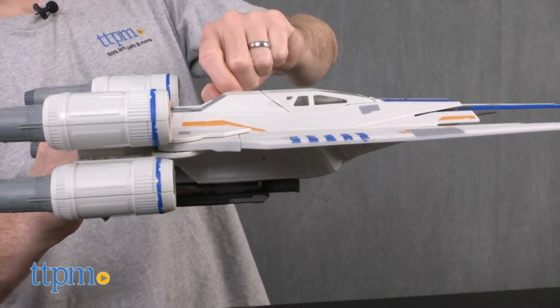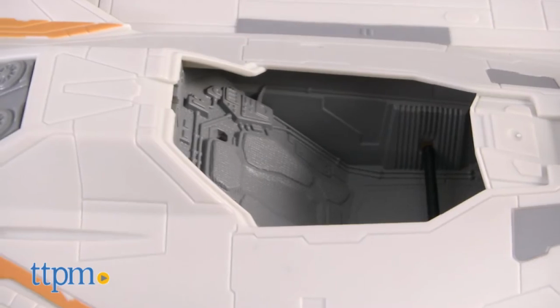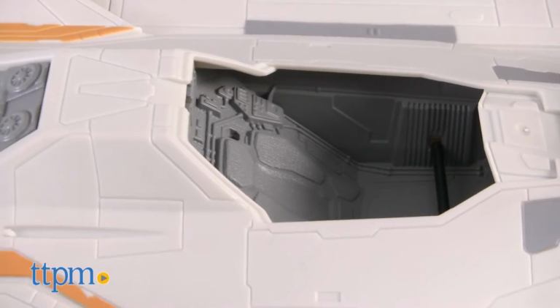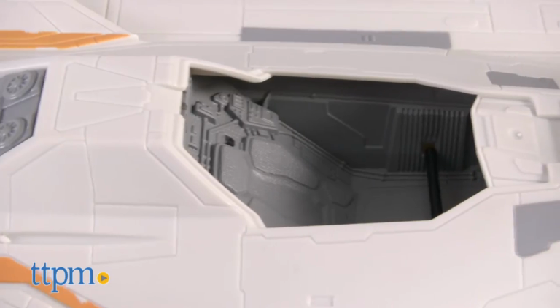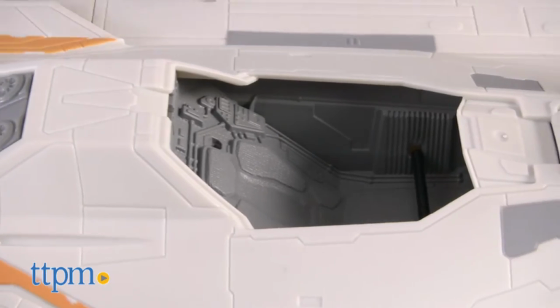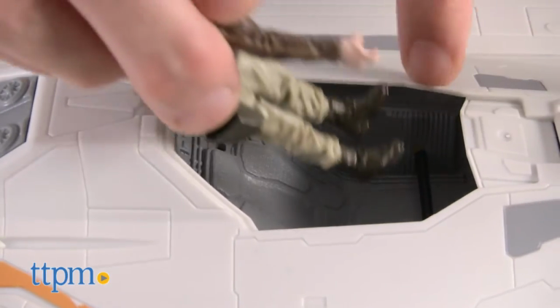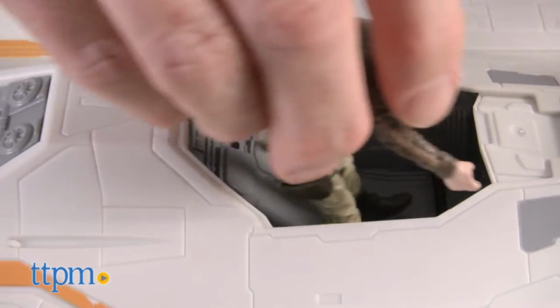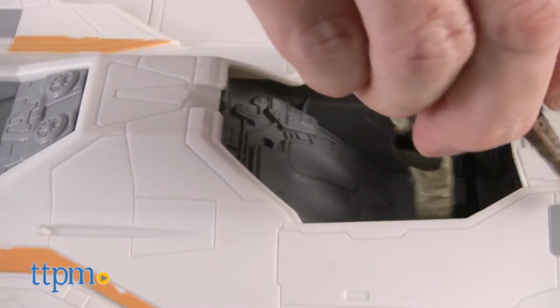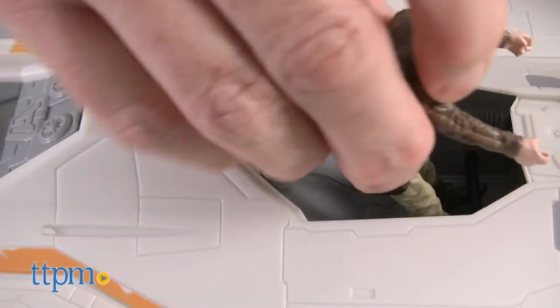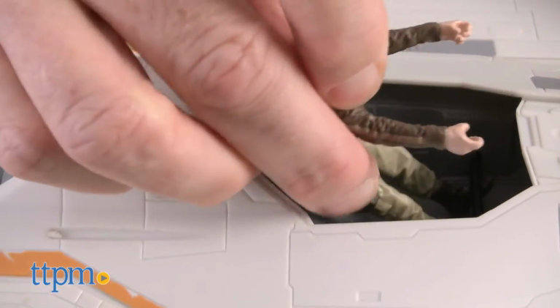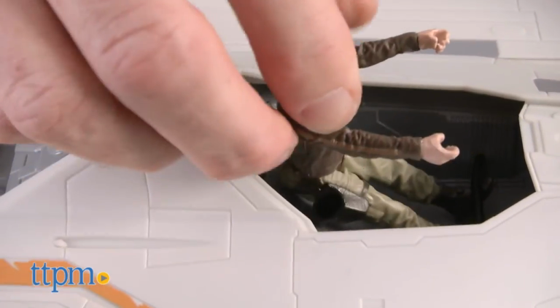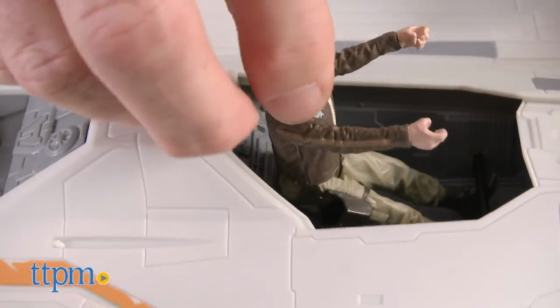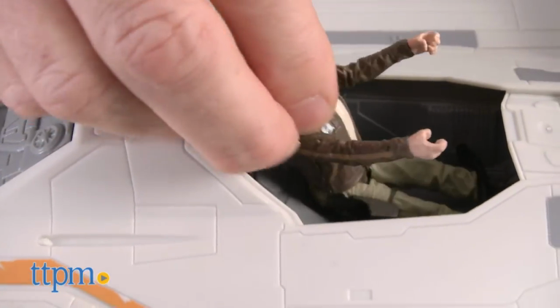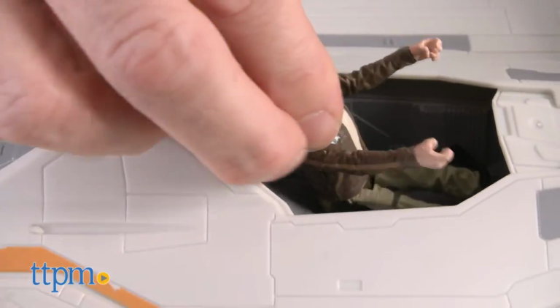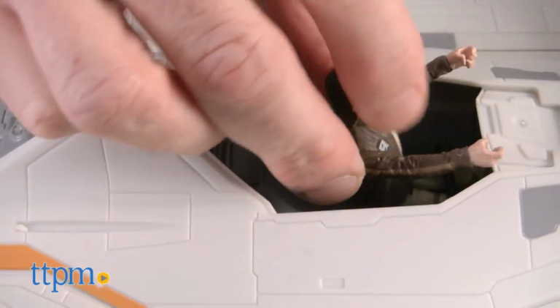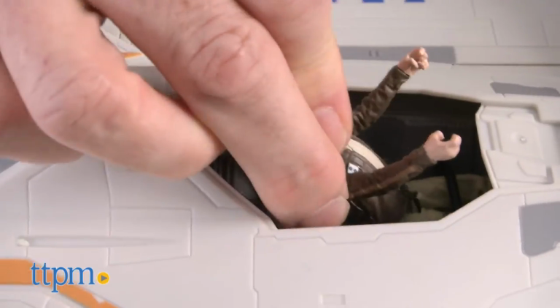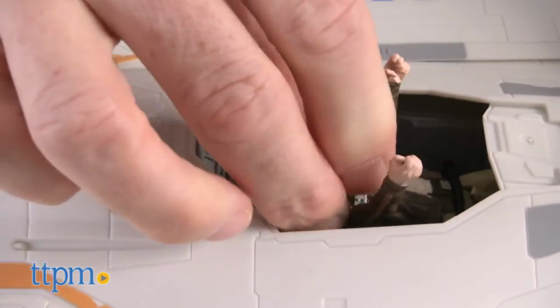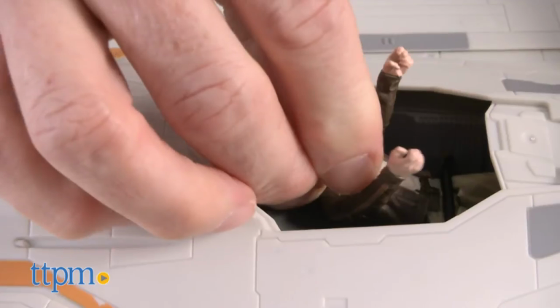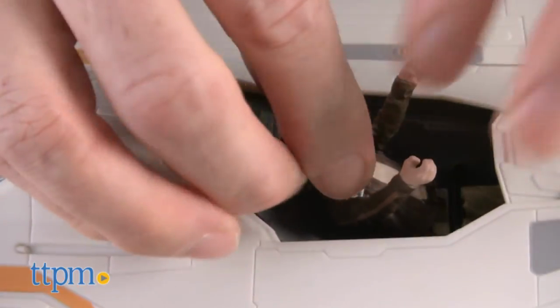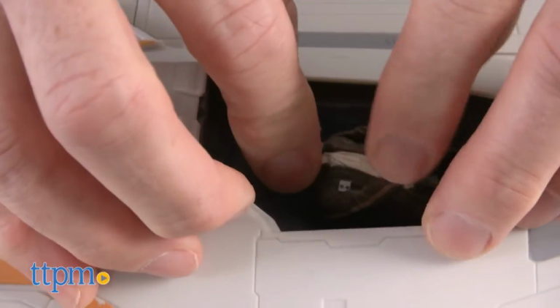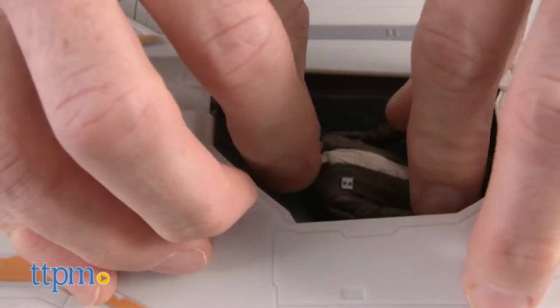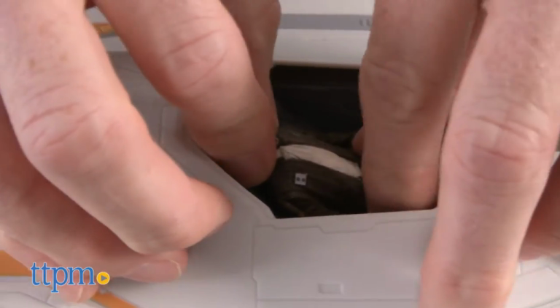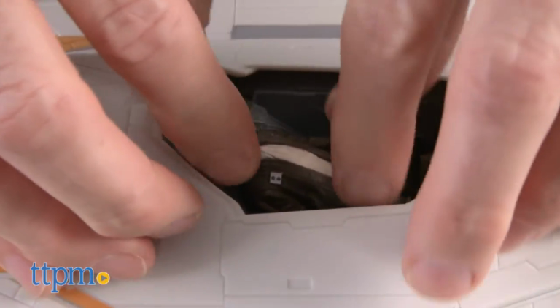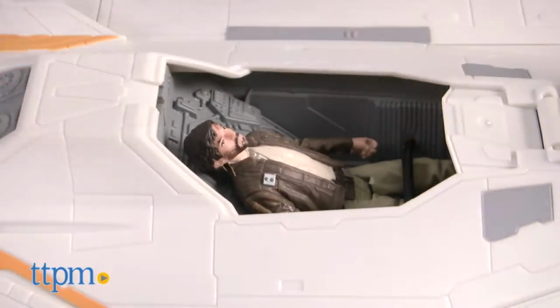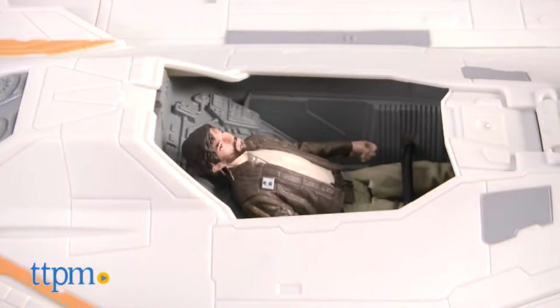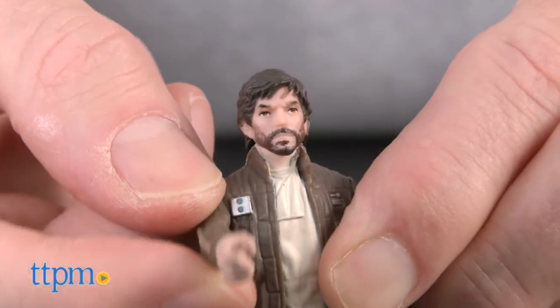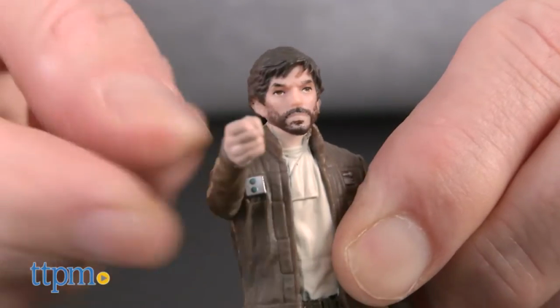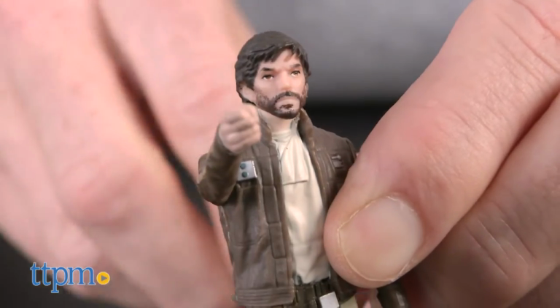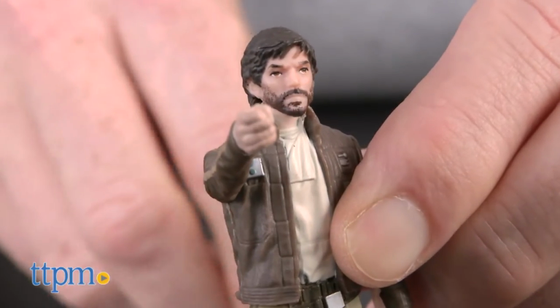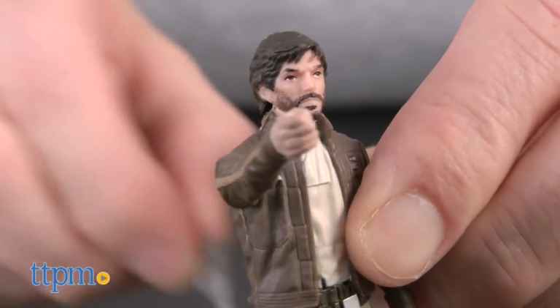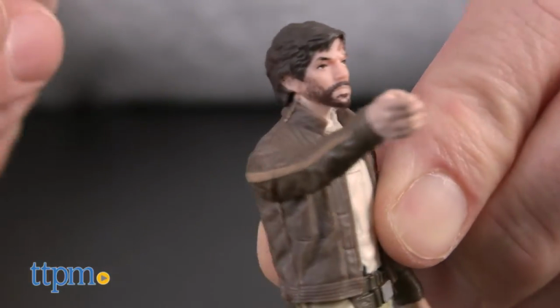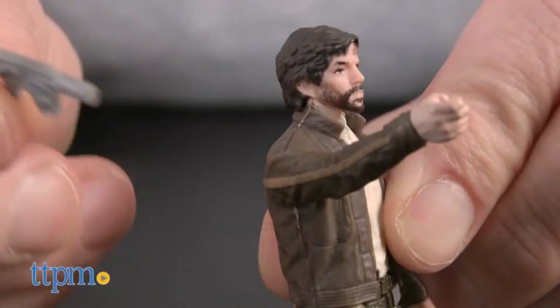The U-Wing also has a cockpit with a weapon holder and a seat belt for the figure. Speaking of which, this Cassian figure comes with a blaster and has a holster on his leg that the blaster really fits in.